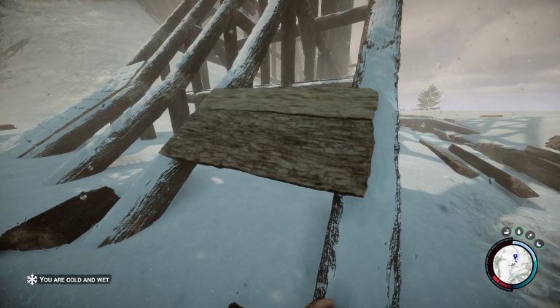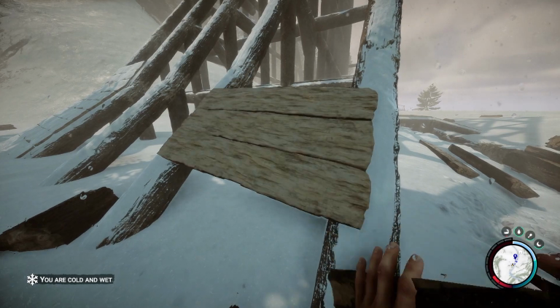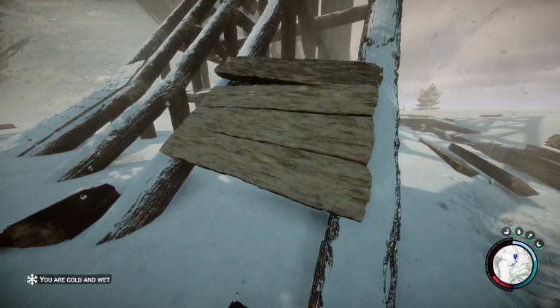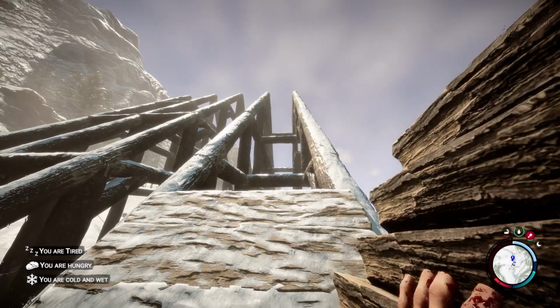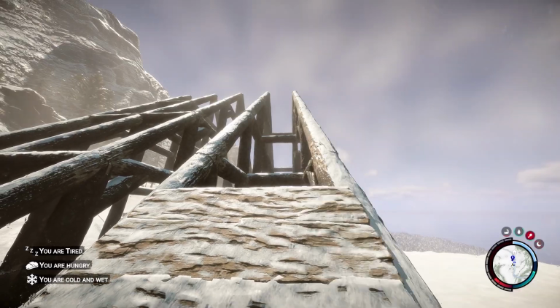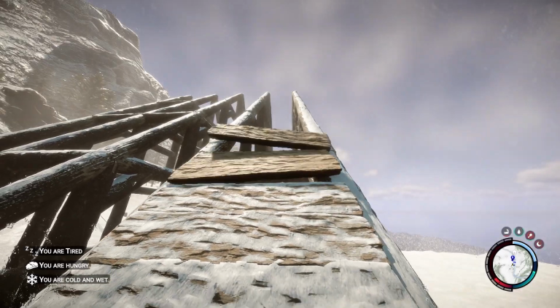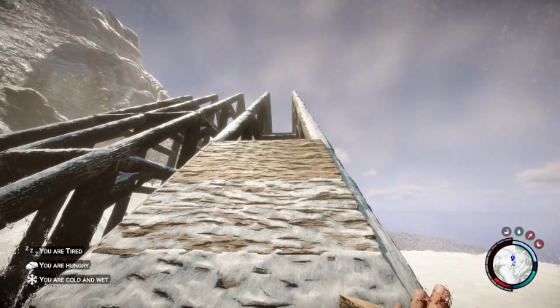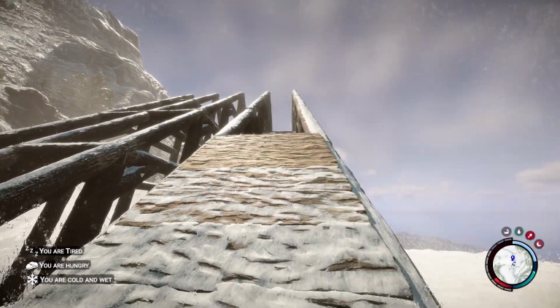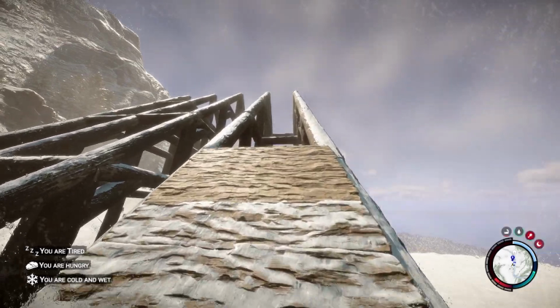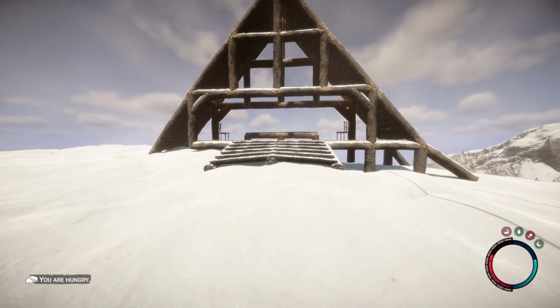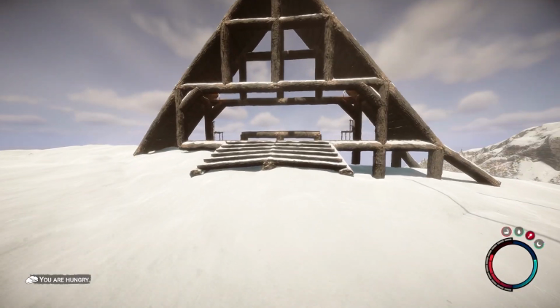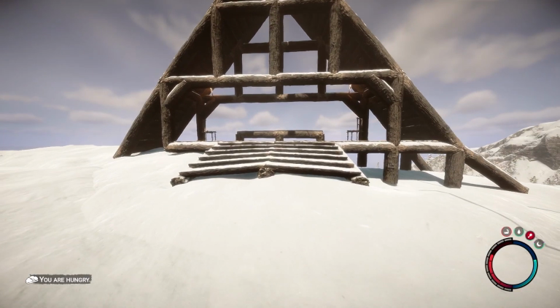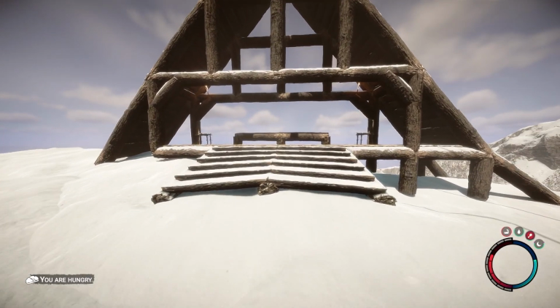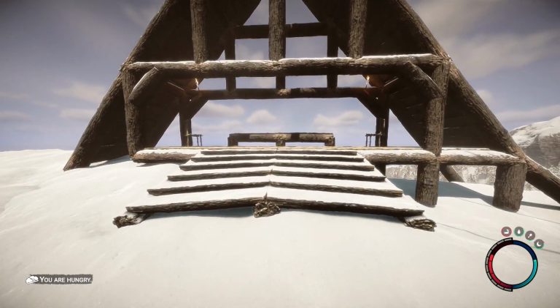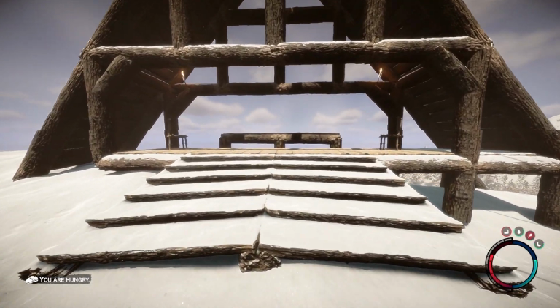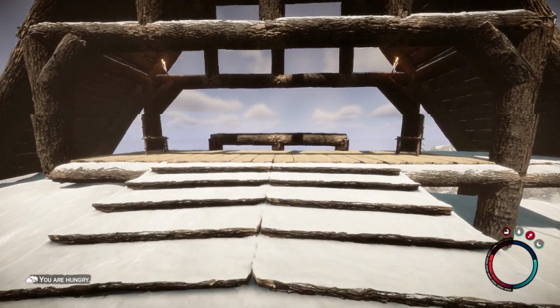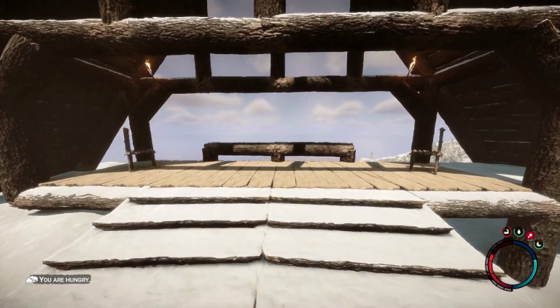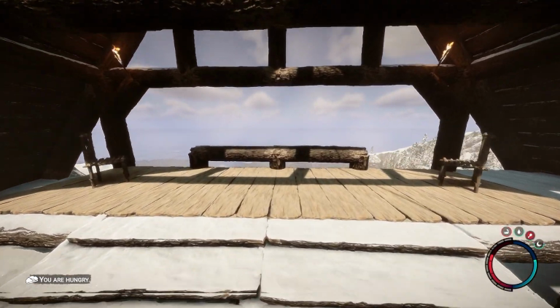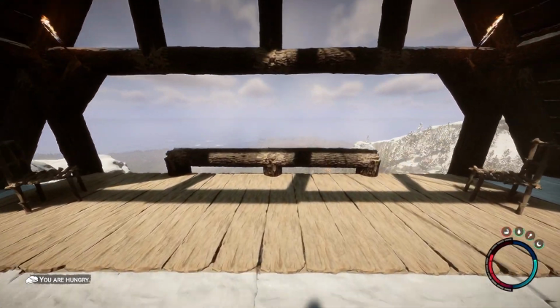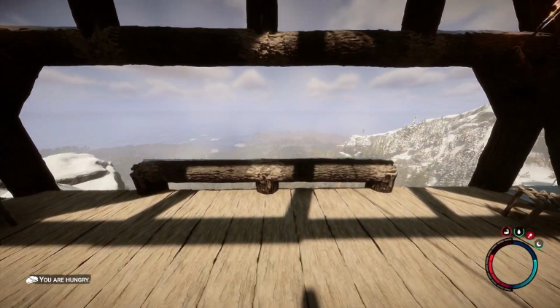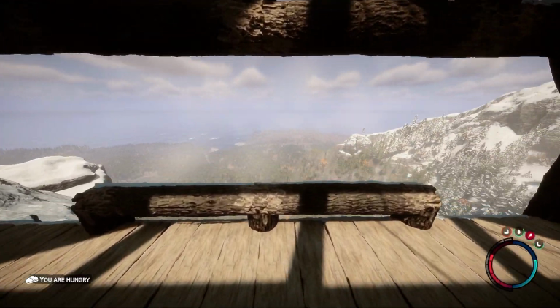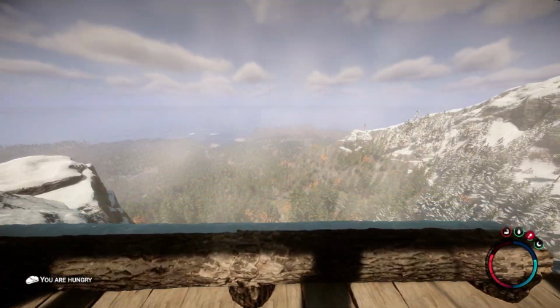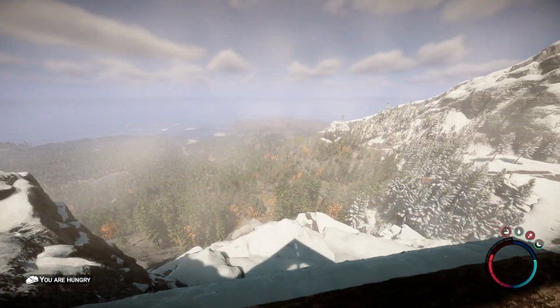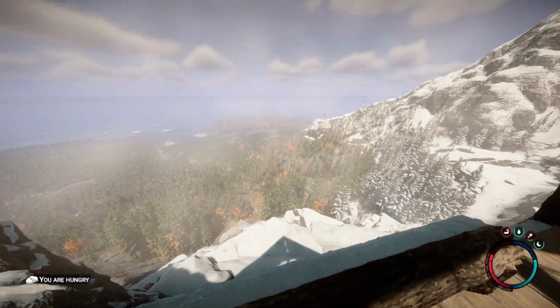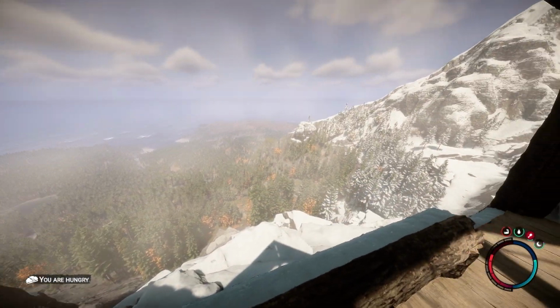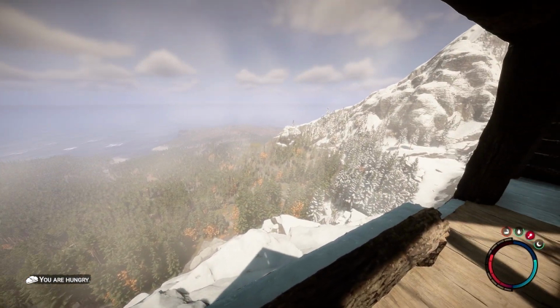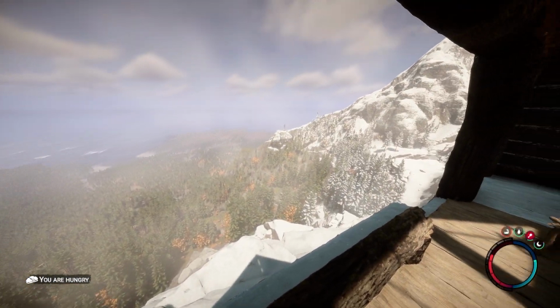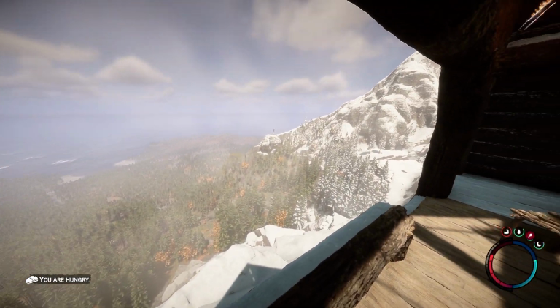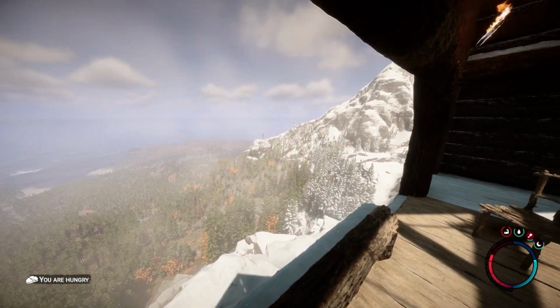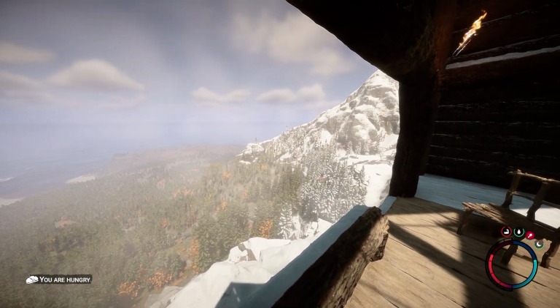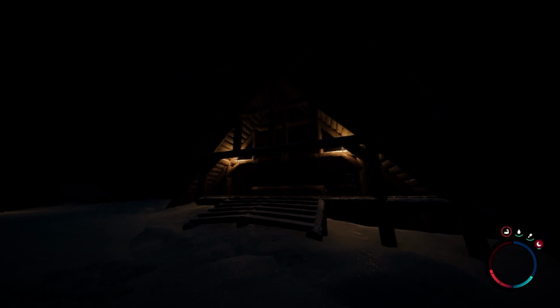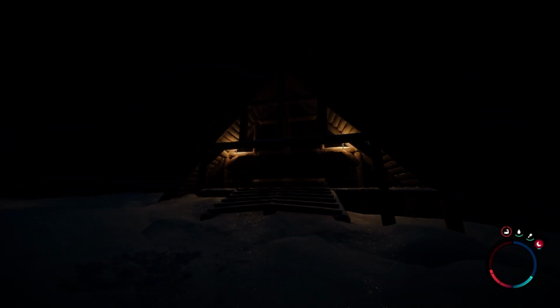The main lodge is the heart of this build, but I also decided to make a small, simple little deck overlooking the cliffside, as well as a small shed just for firewood. I thought it was nice and it looked aesthetic for the build.